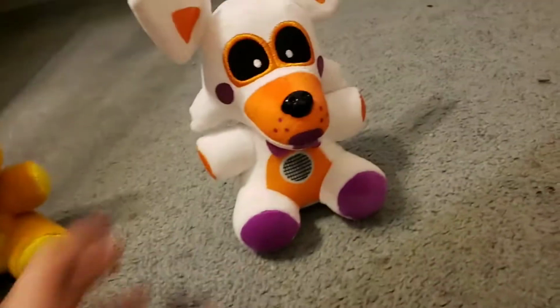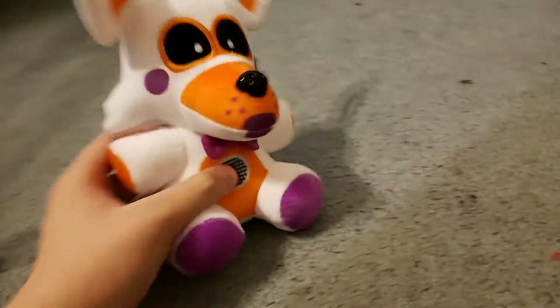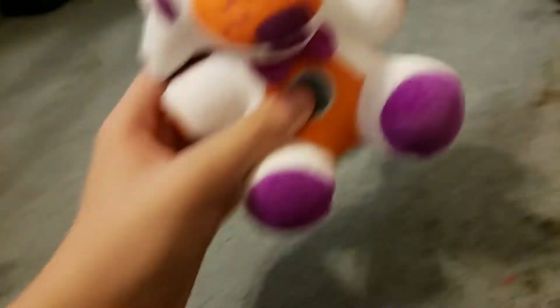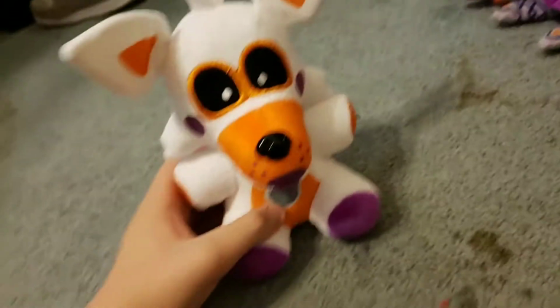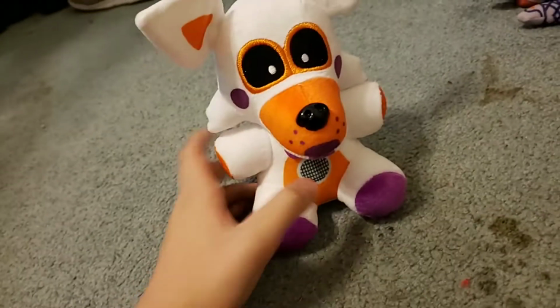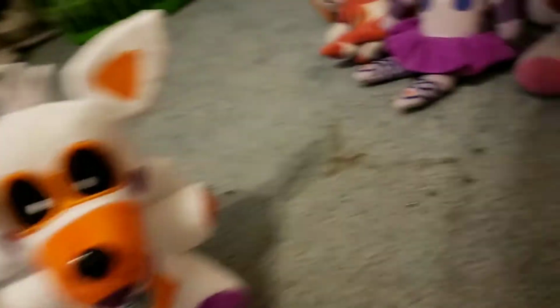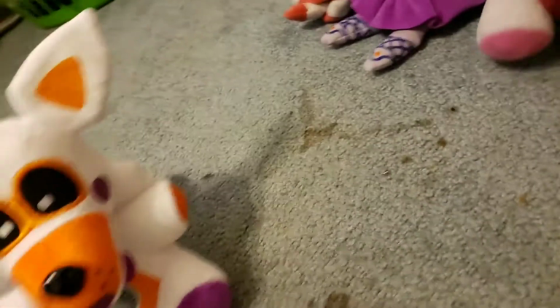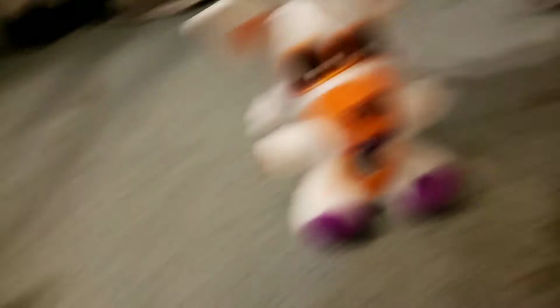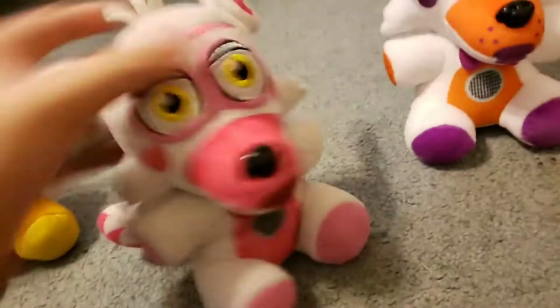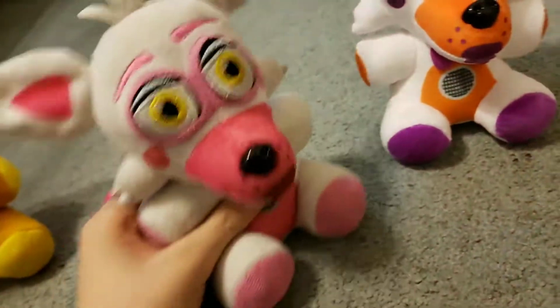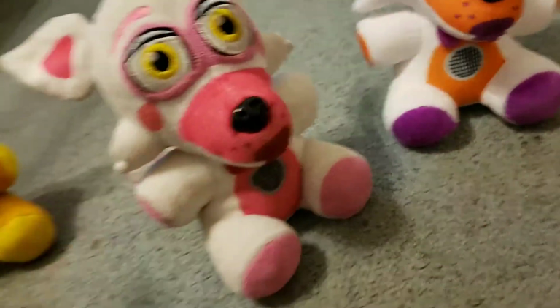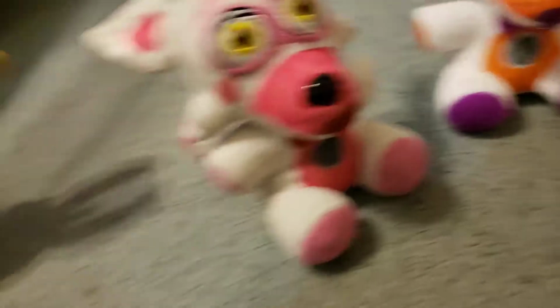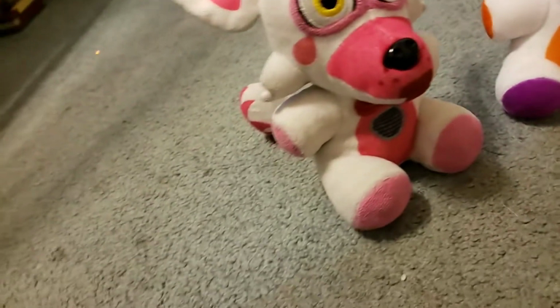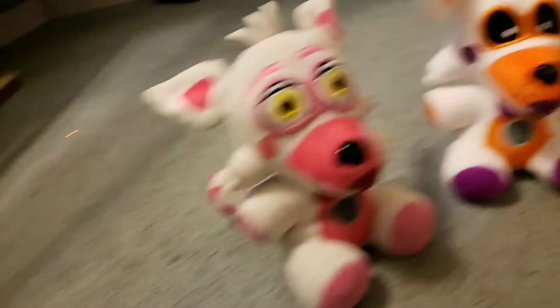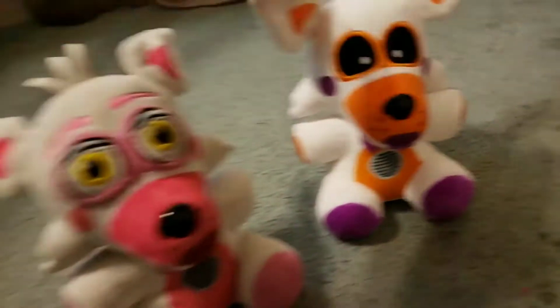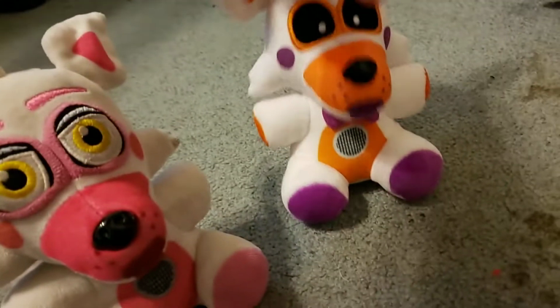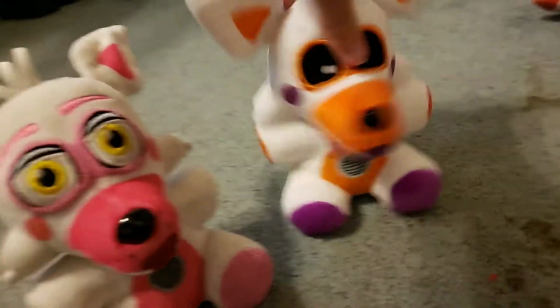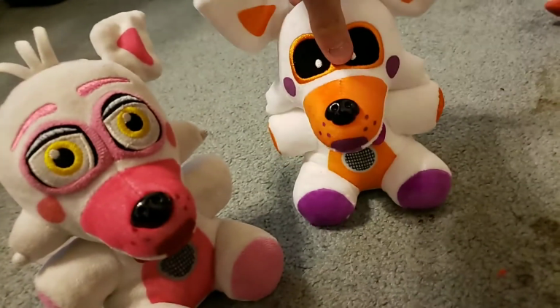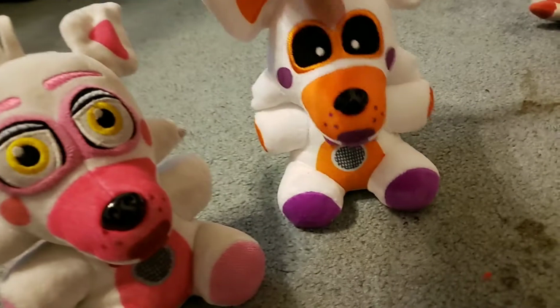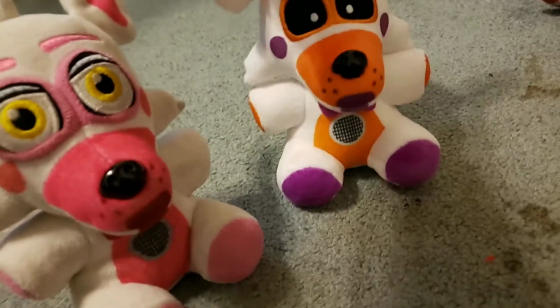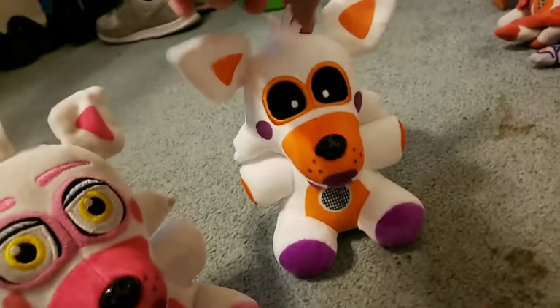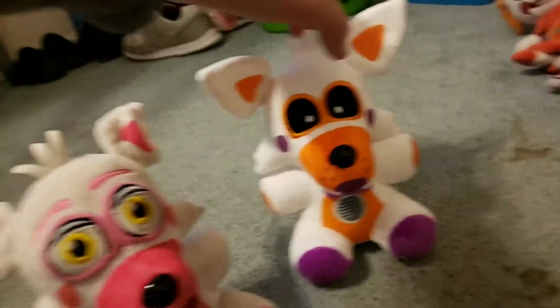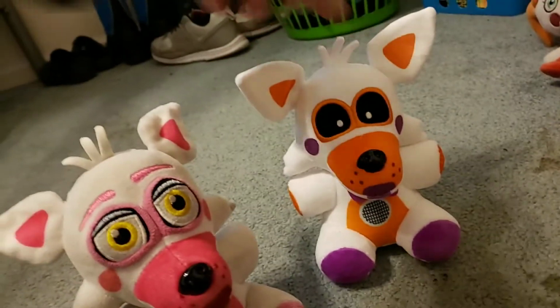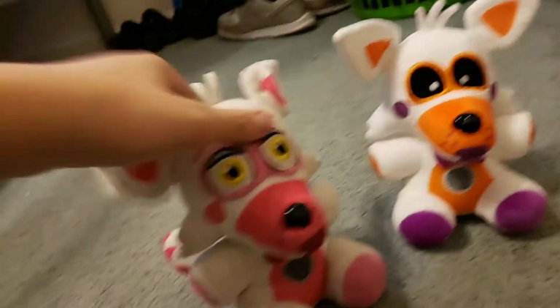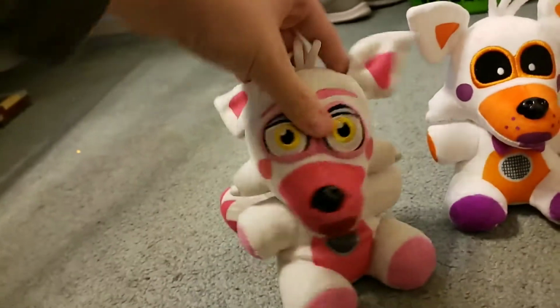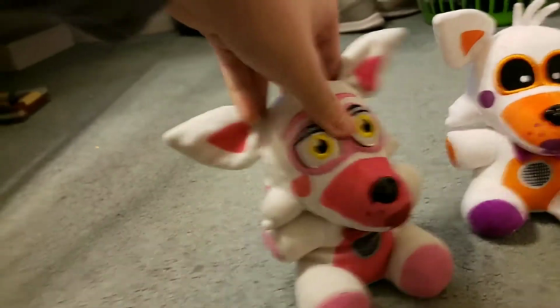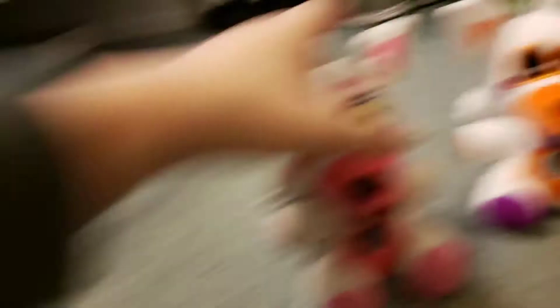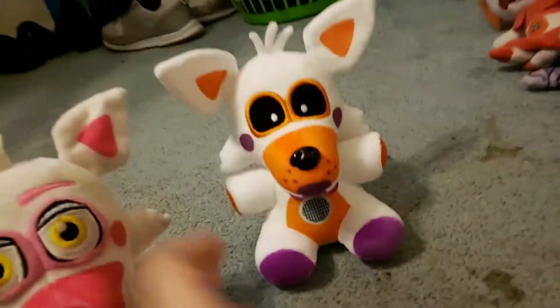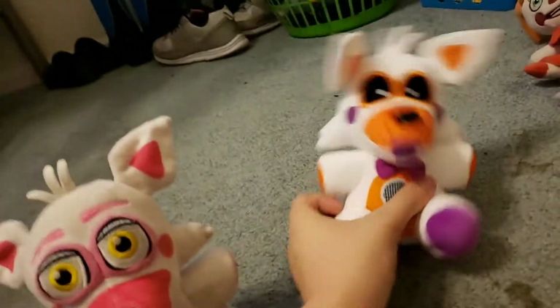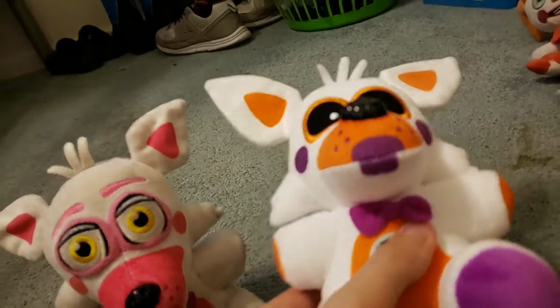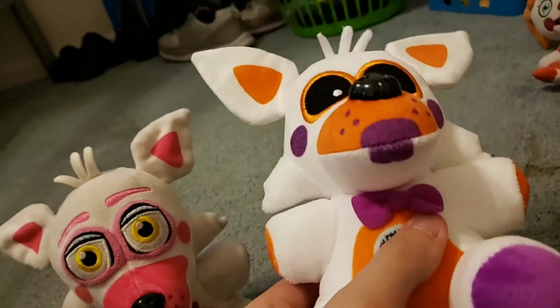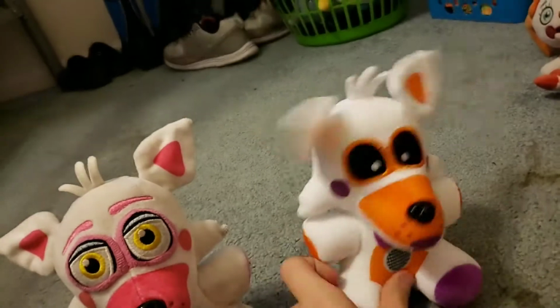So, Lulbit. Lulbit is basically Funtime Foxy, except Lulbit is a boy. And Funtime Foxy's a girl, even though it looks like Lulbit has purple lipstick for some reason.